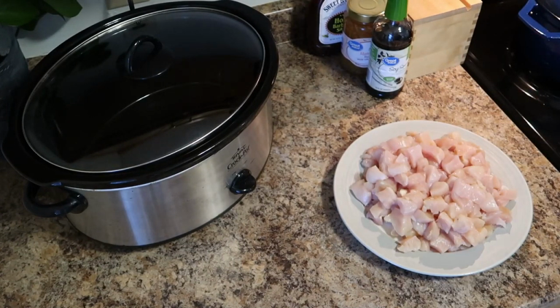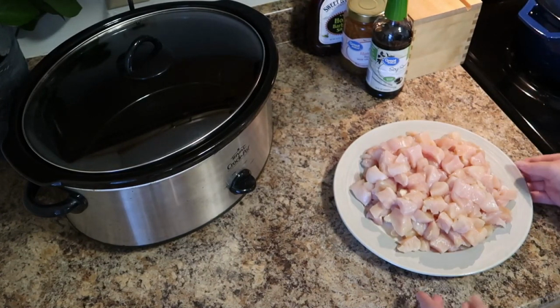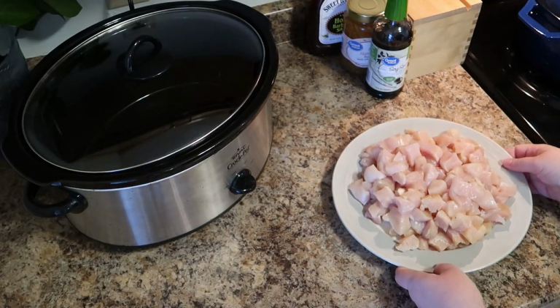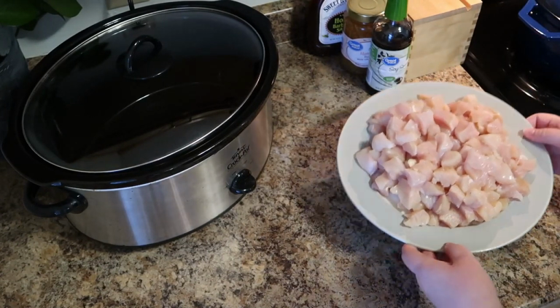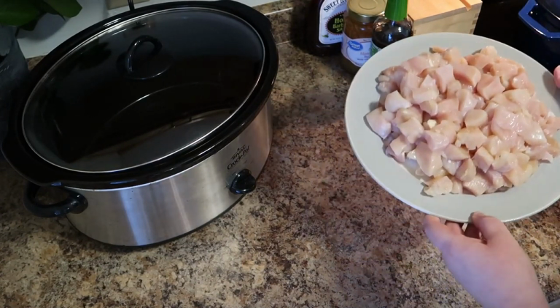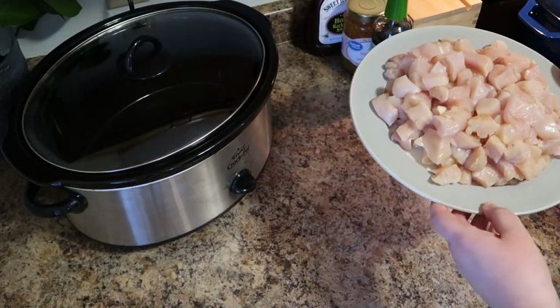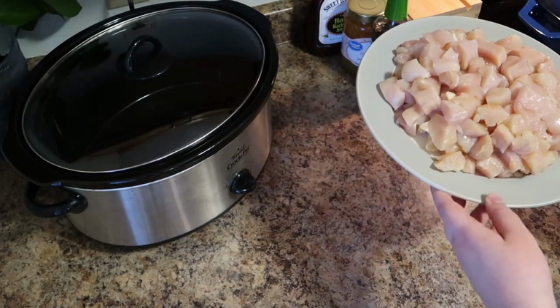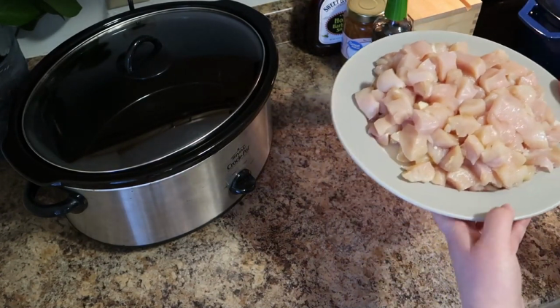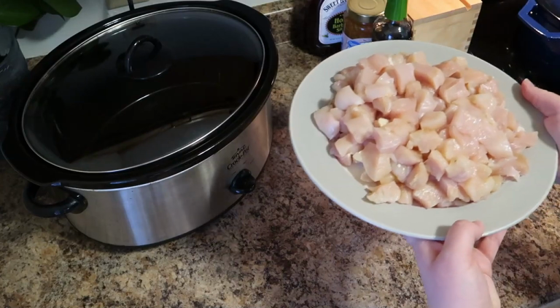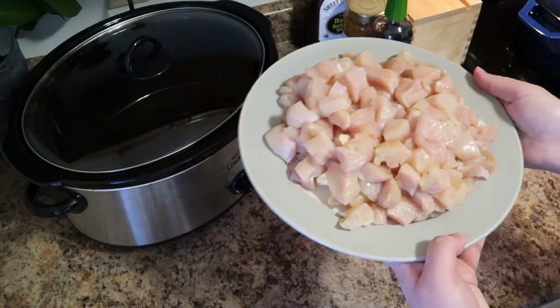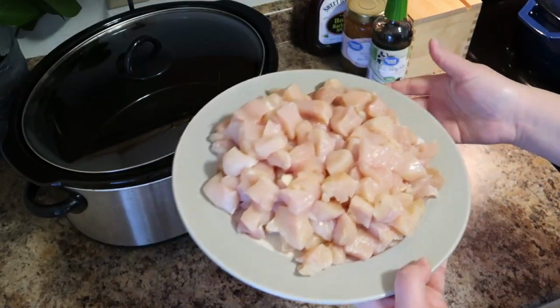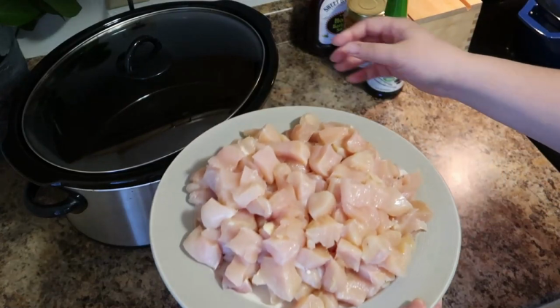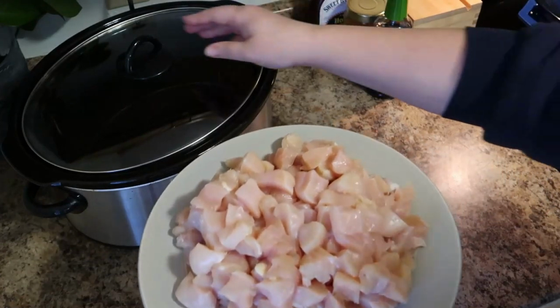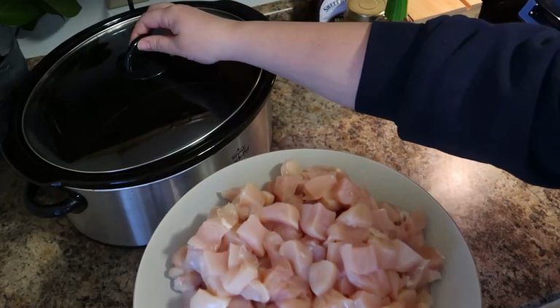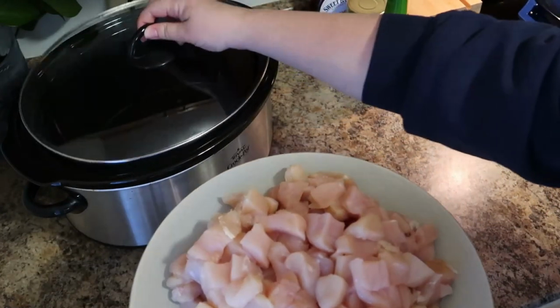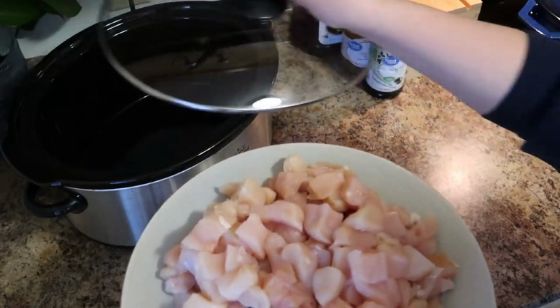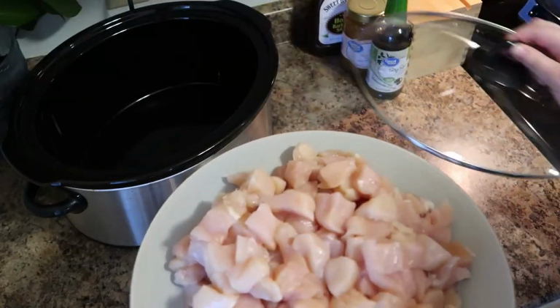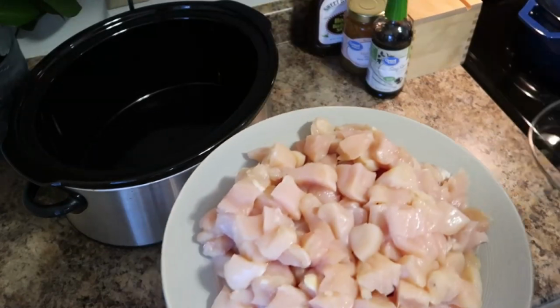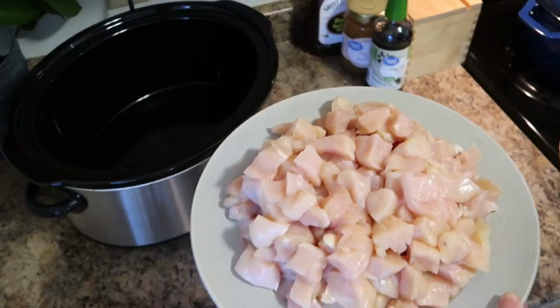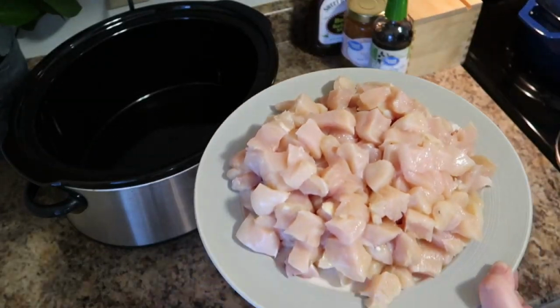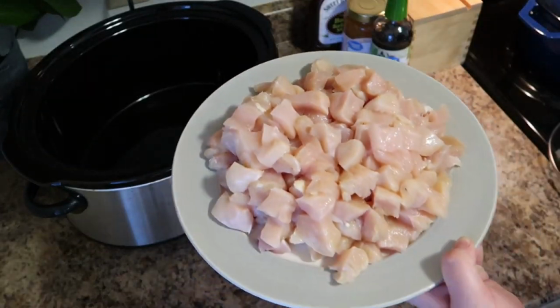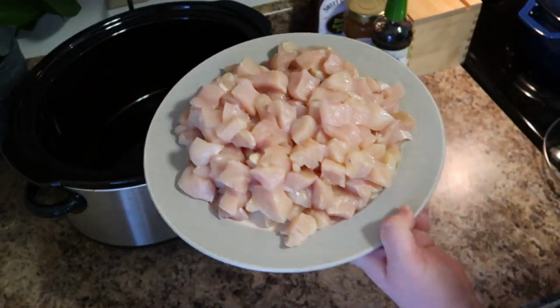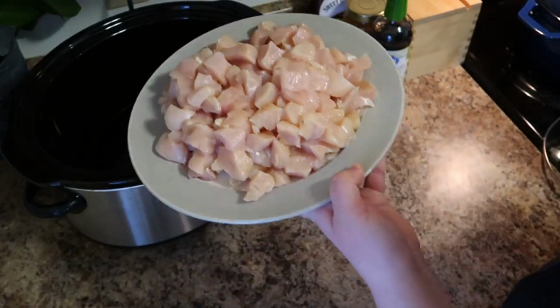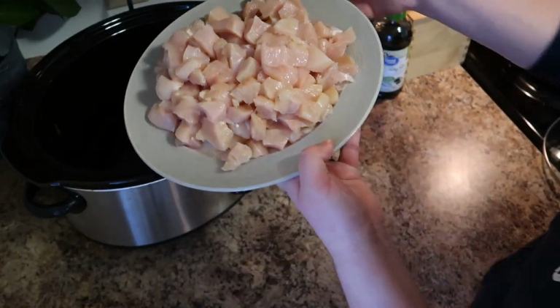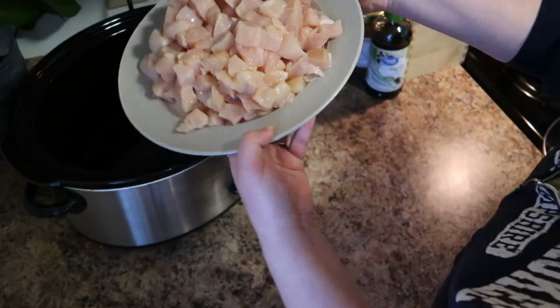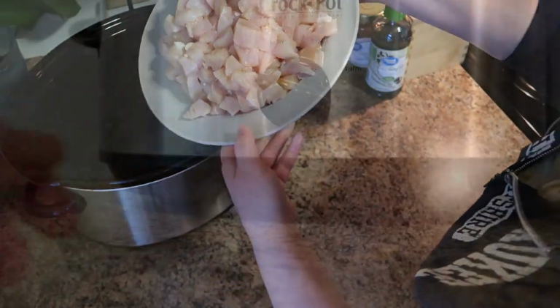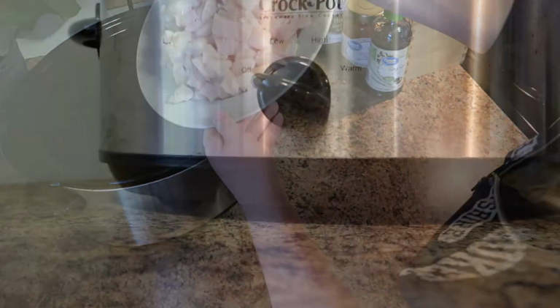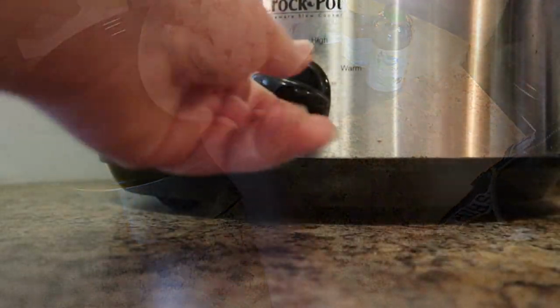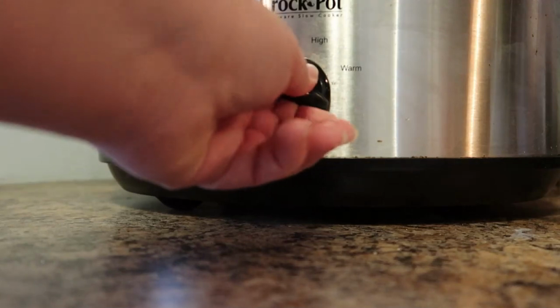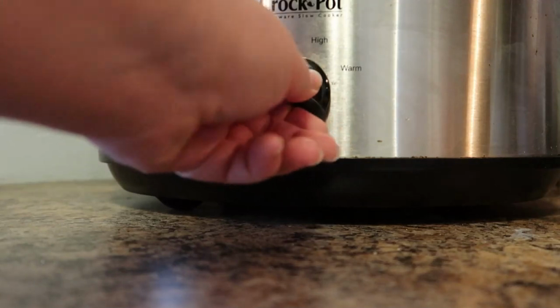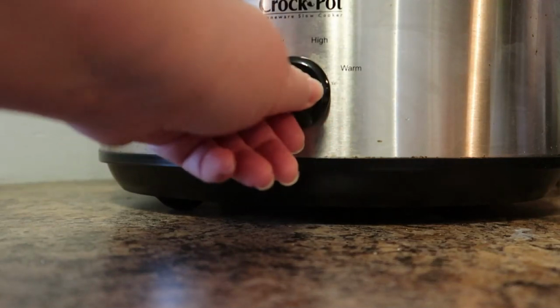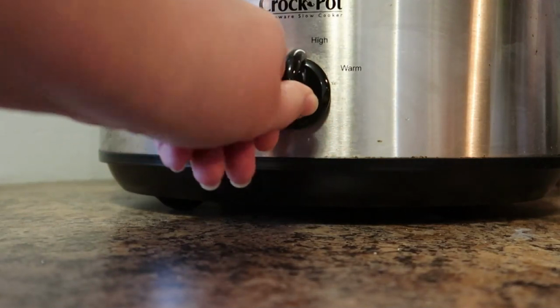You're going to put the chicken in your crockpot — just the chicken — on high for one and a half to two hours.